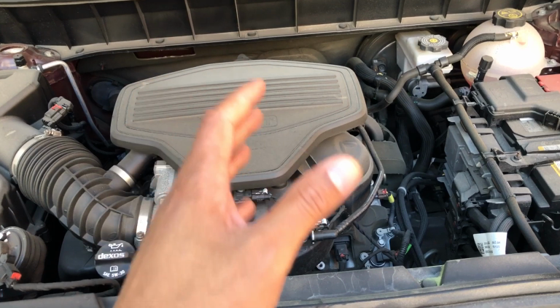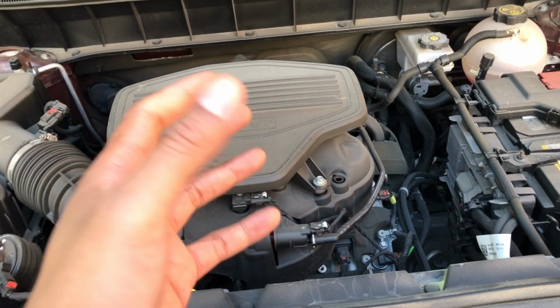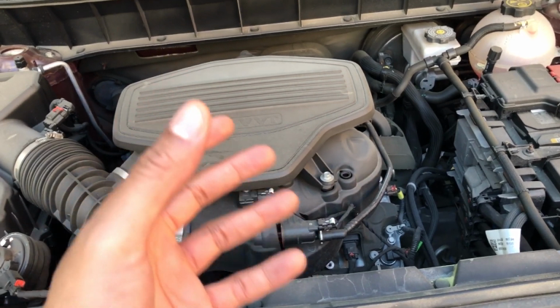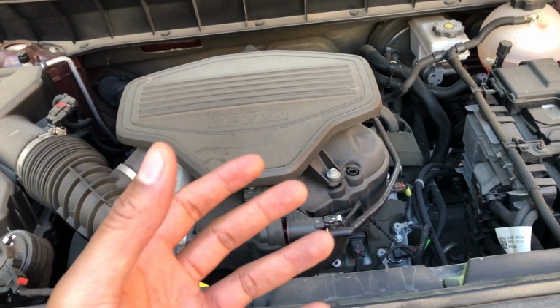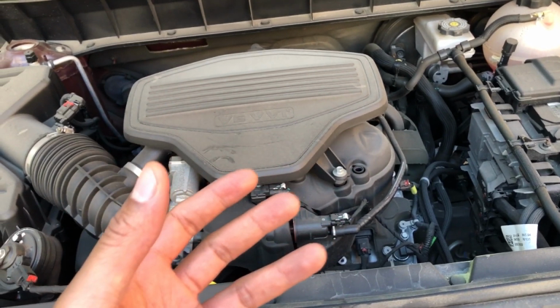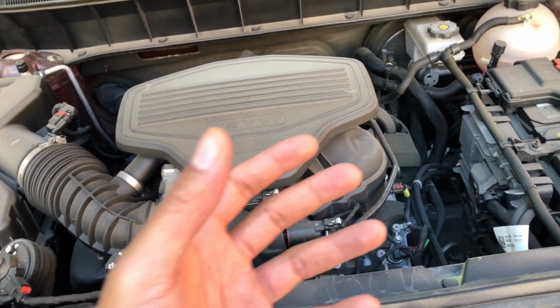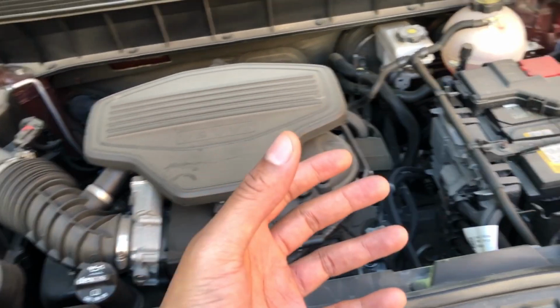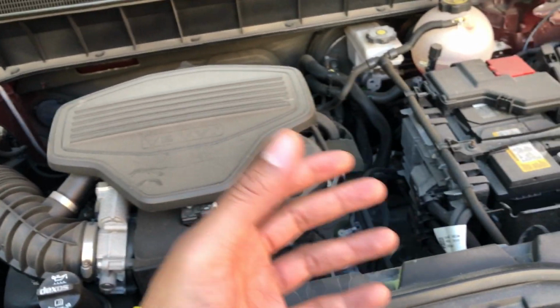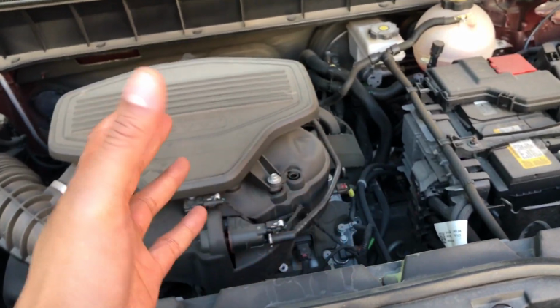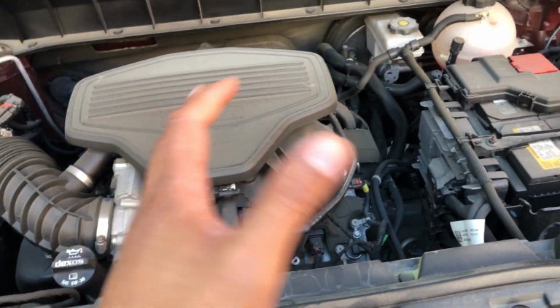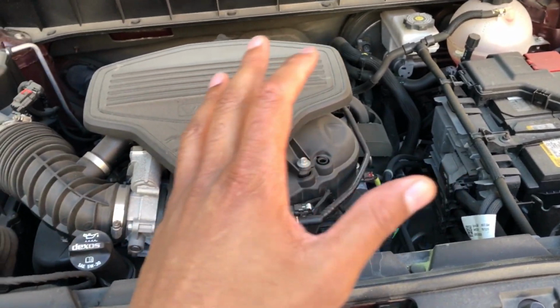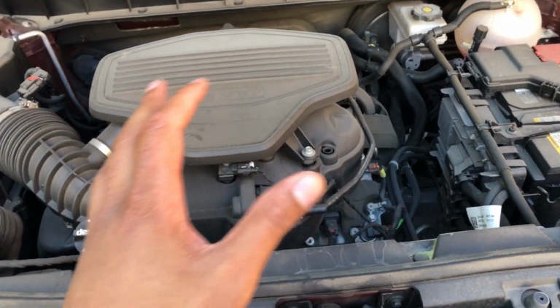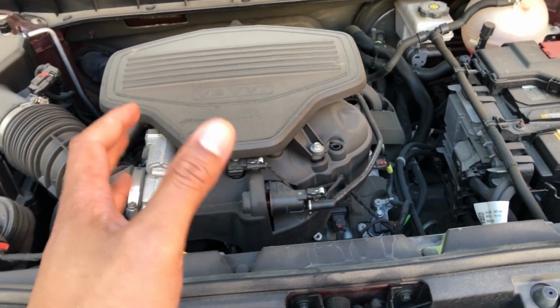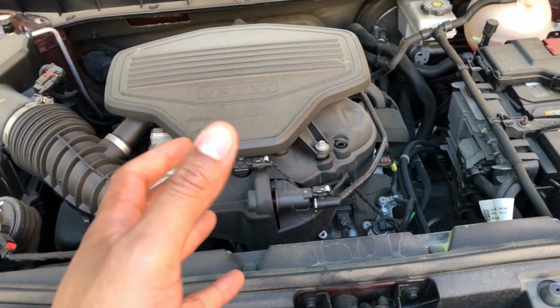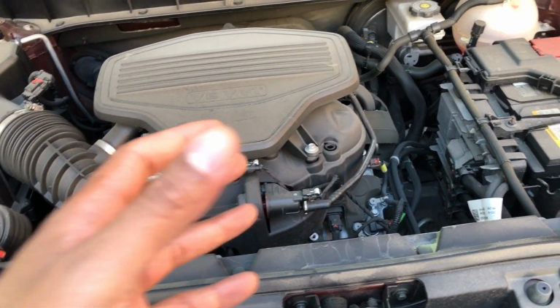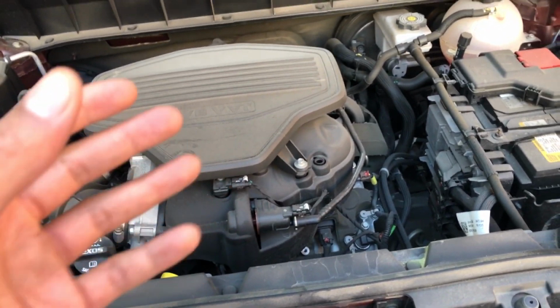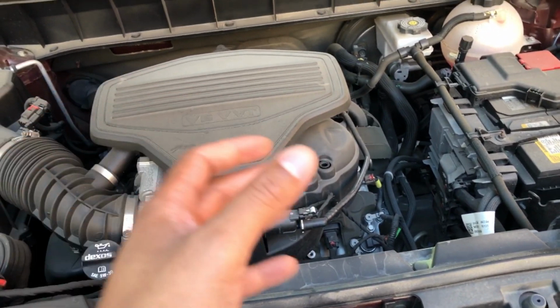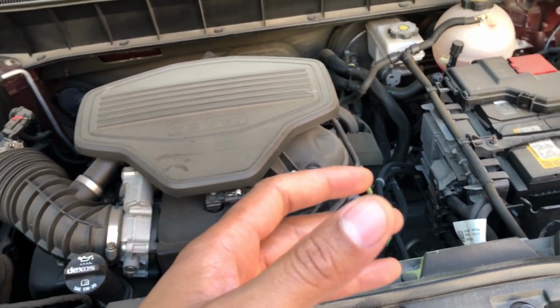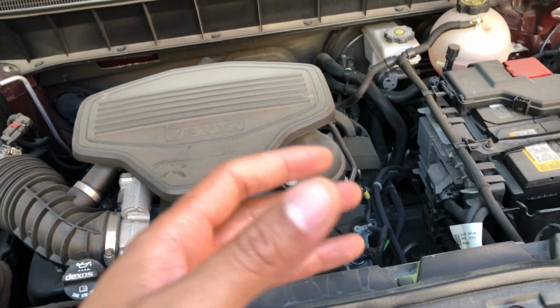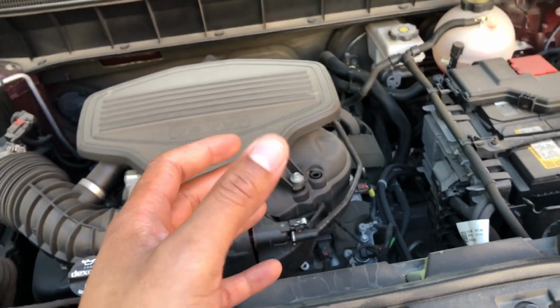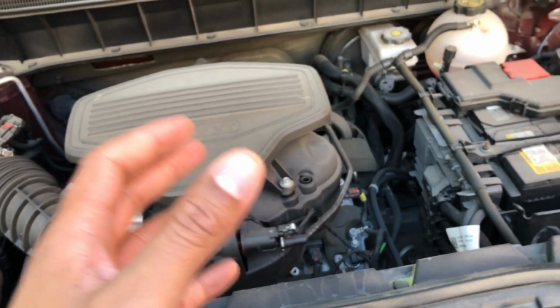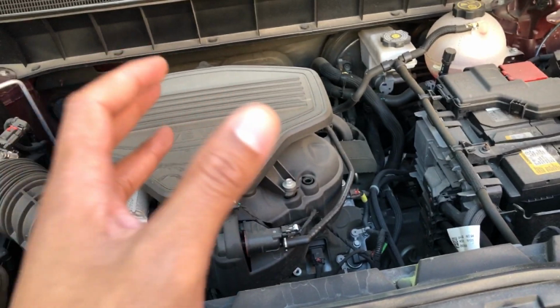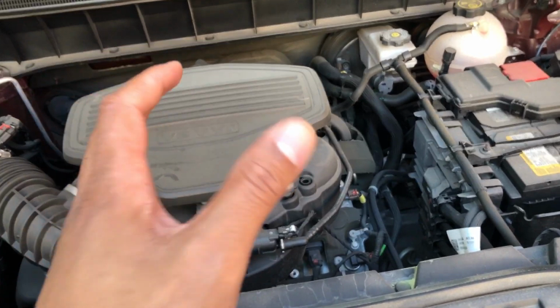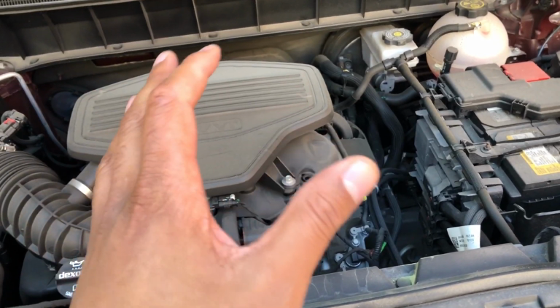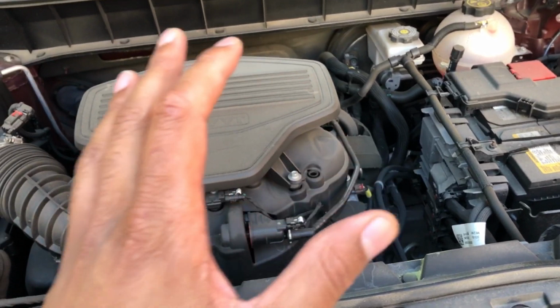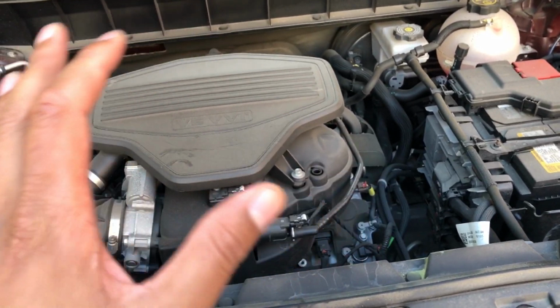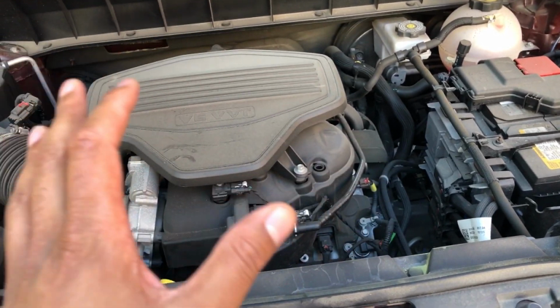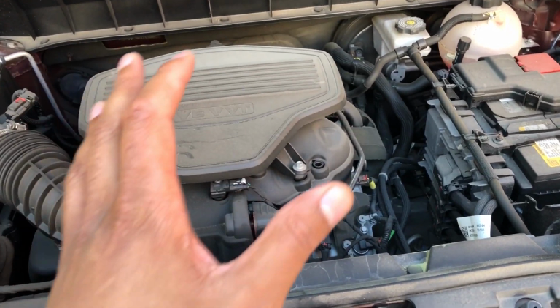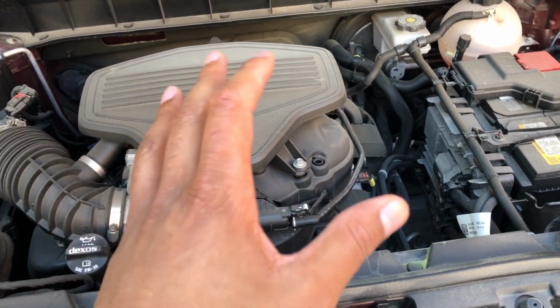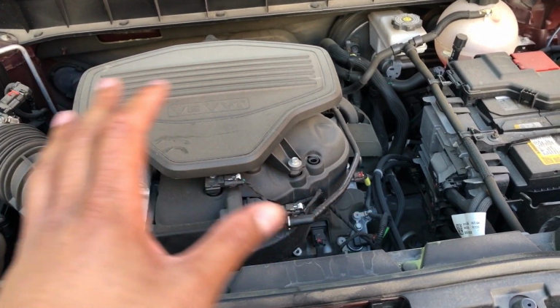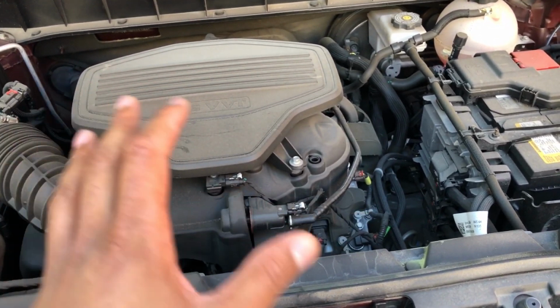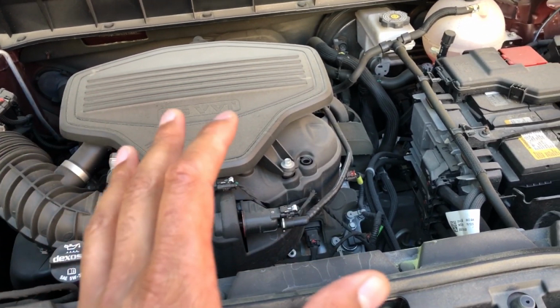This is the 2017 GMC Acadia. I'm going to show you where window washer fluid is added. So I'm in the front of the vehicle, looking at the engine.